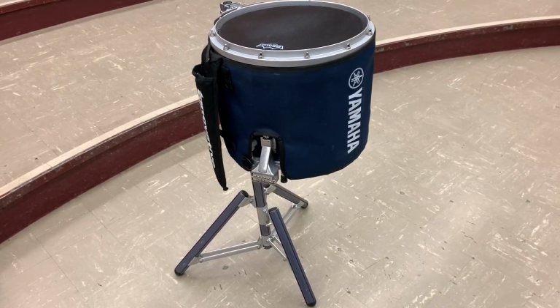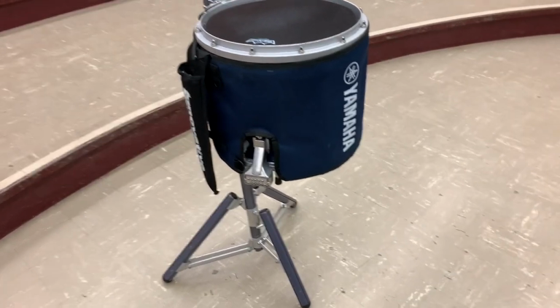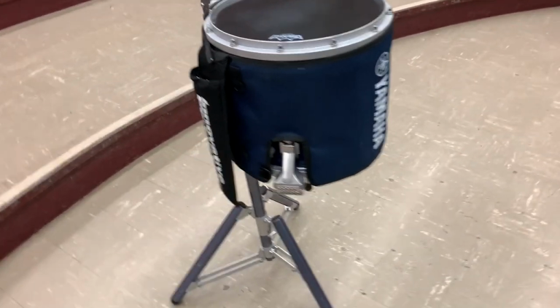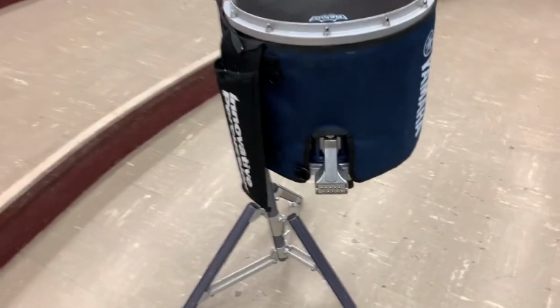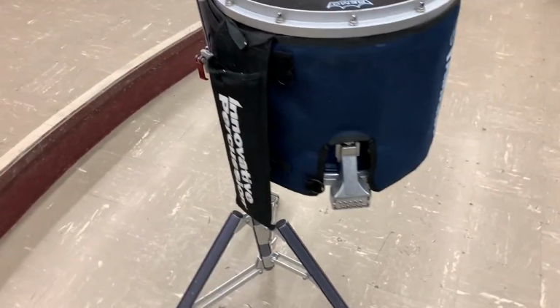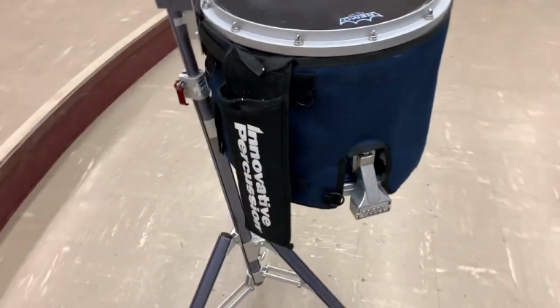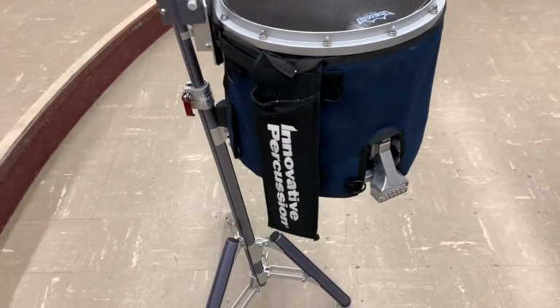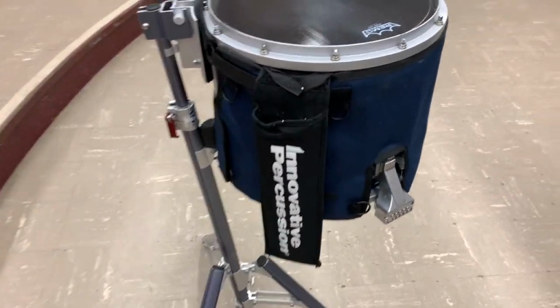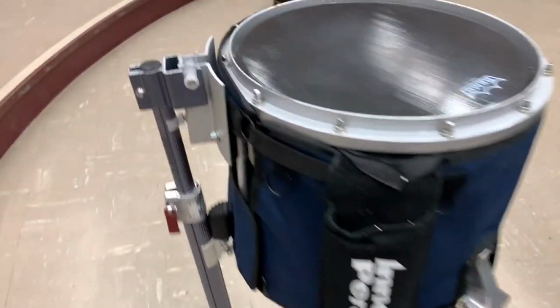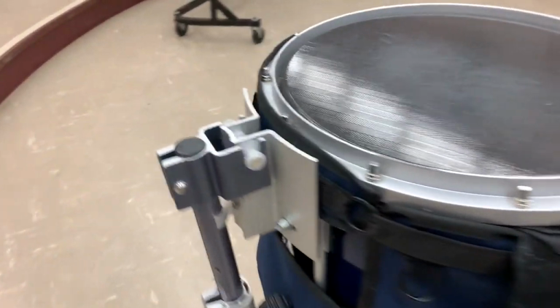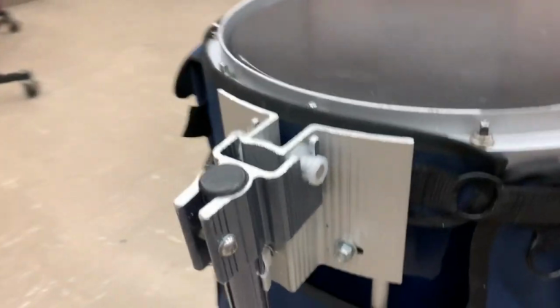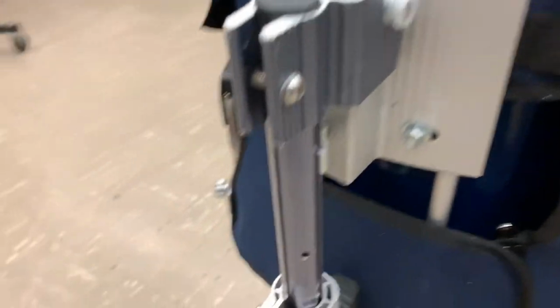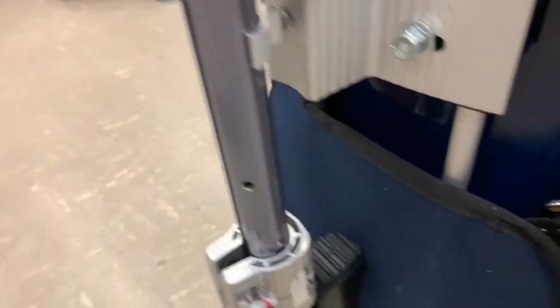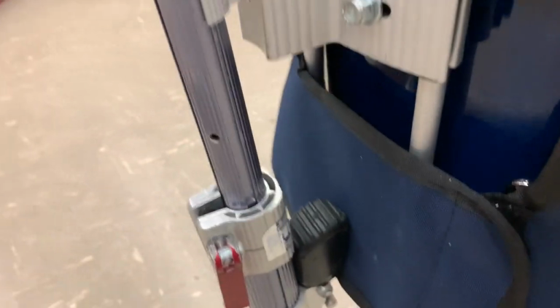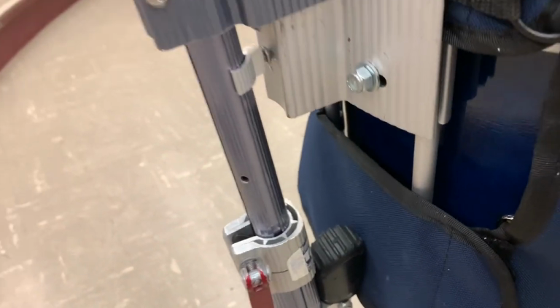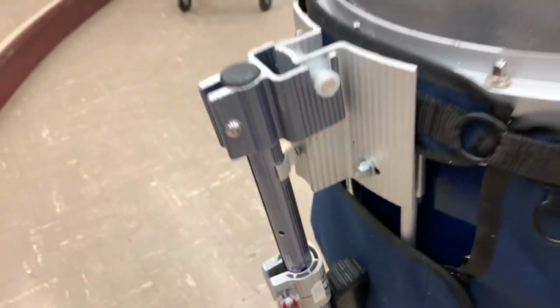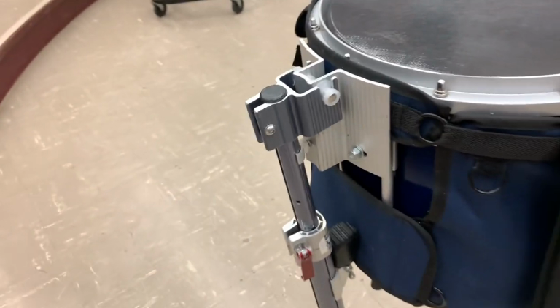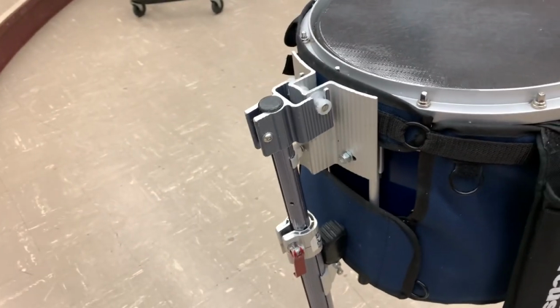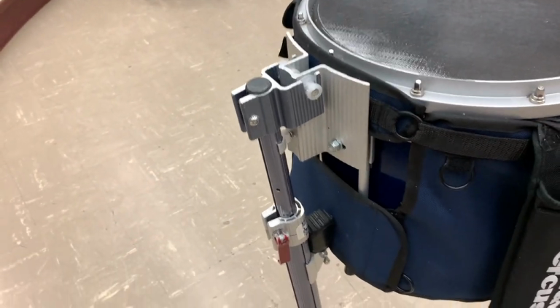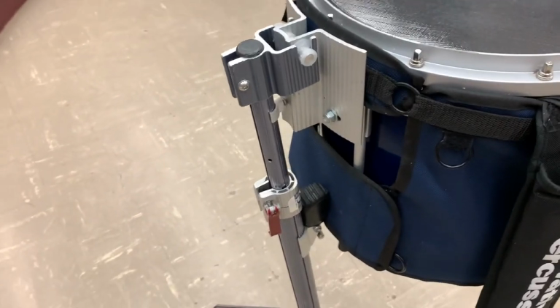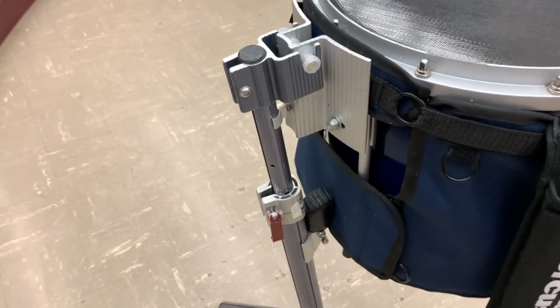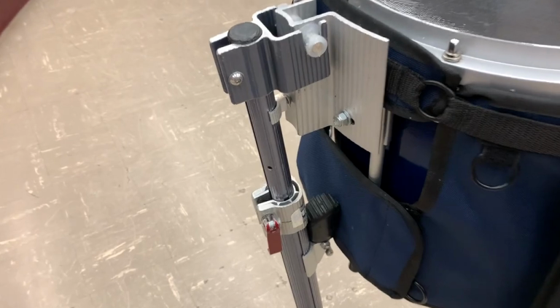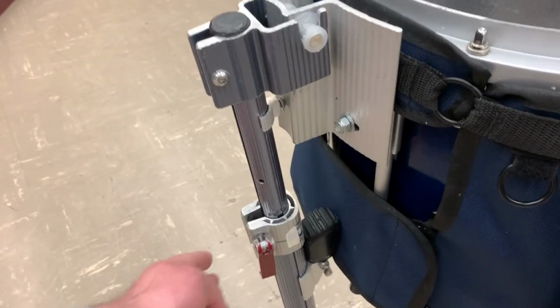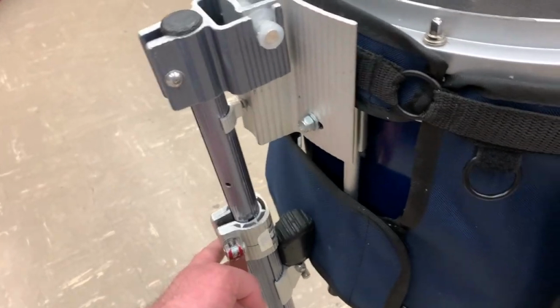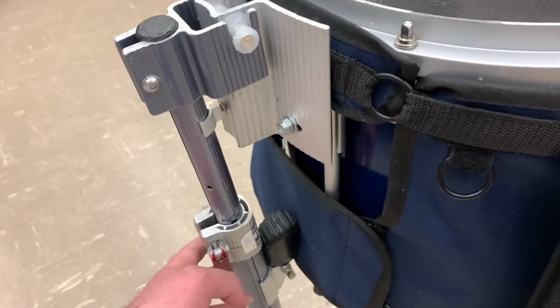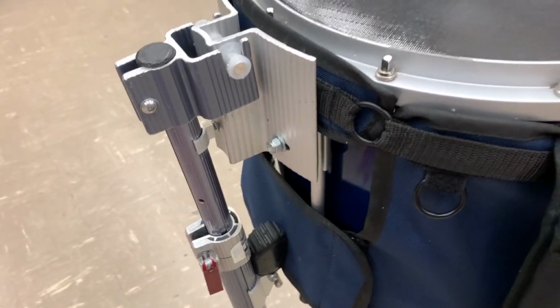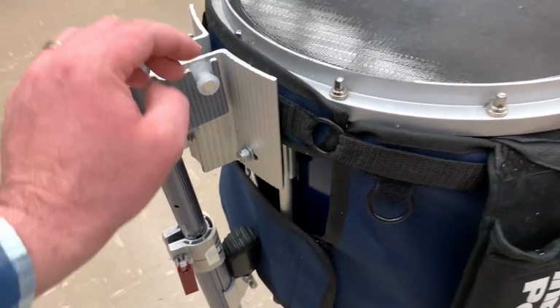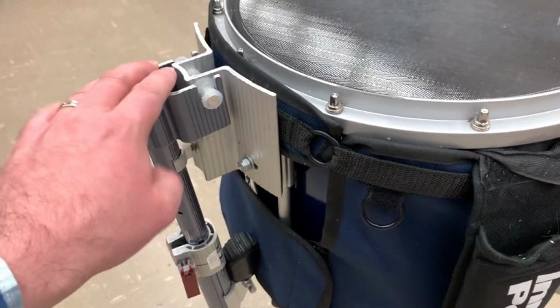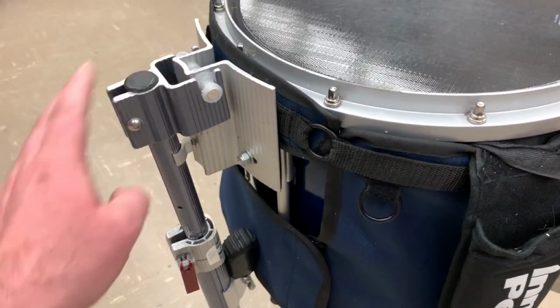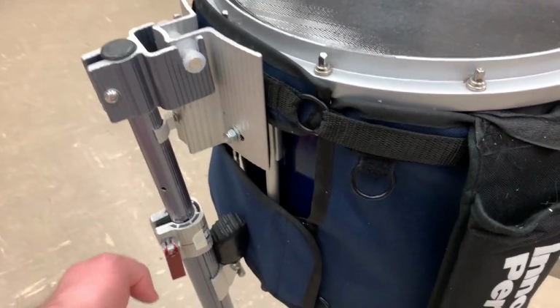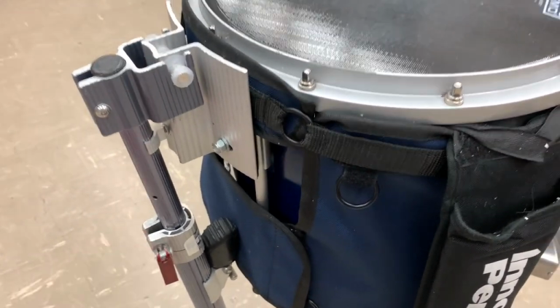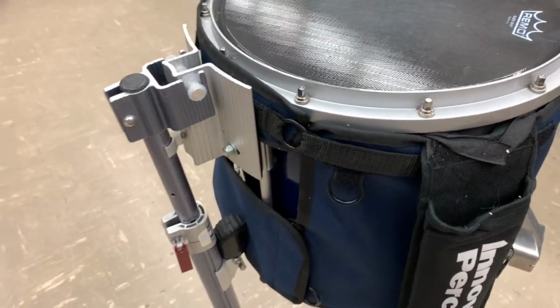You'll see that there is what's called a stadium stand here. This is going to work with all of your Yamaha hardware. This actually has a gas-pressurized height adjustment system because these drums are pretty heavy, and it helps to support it.